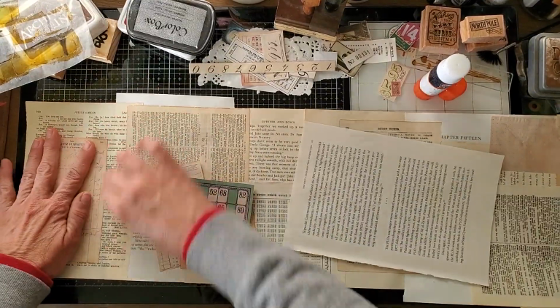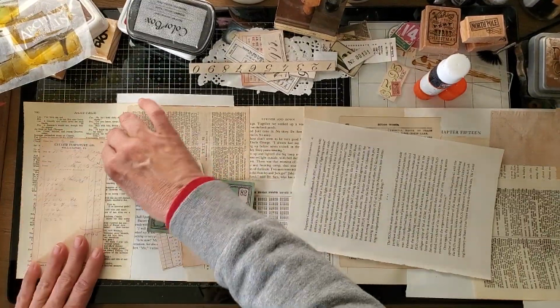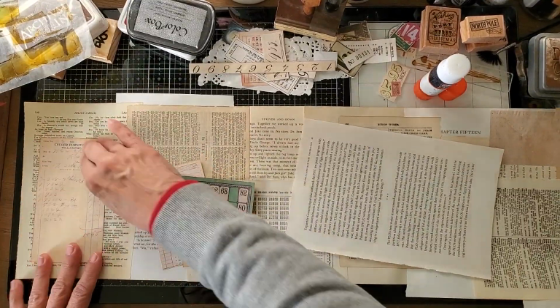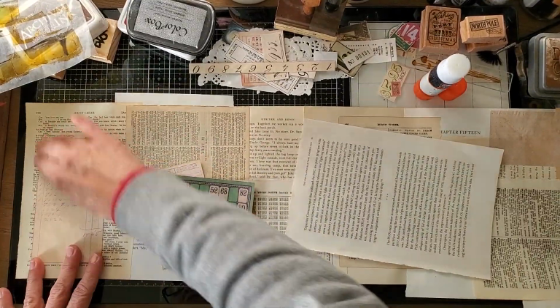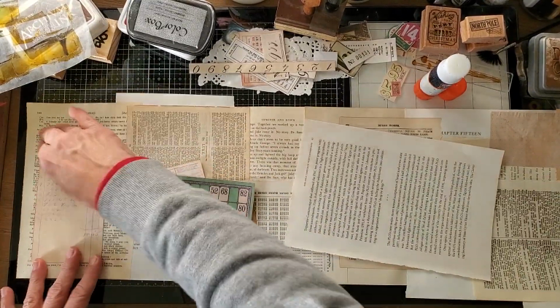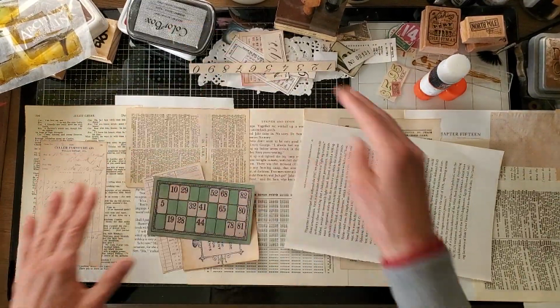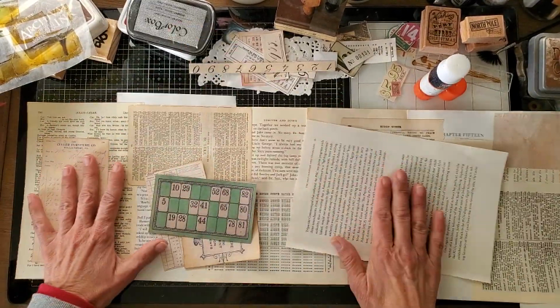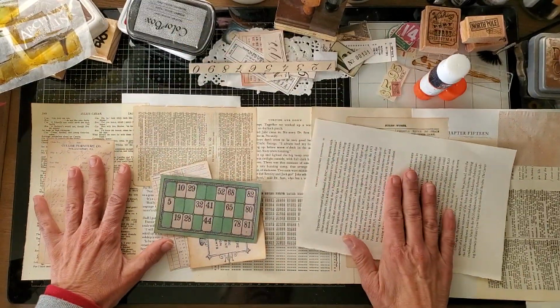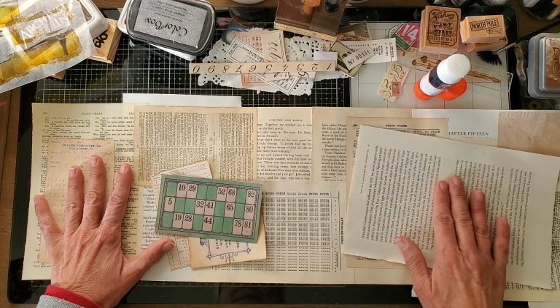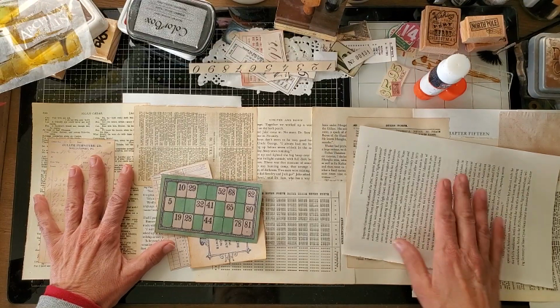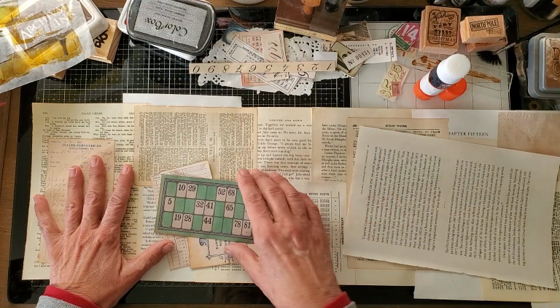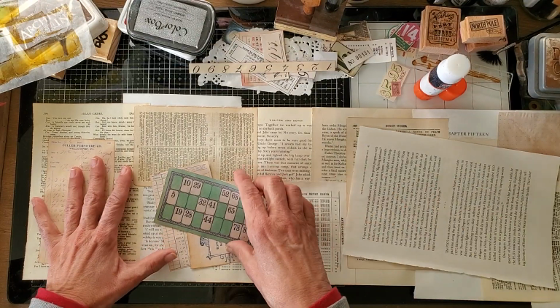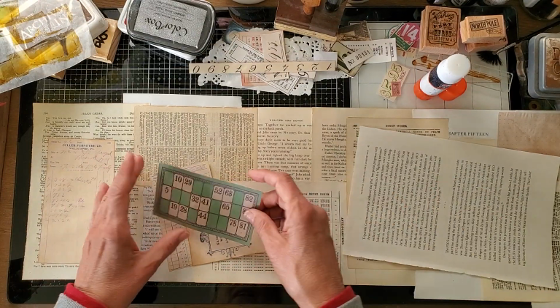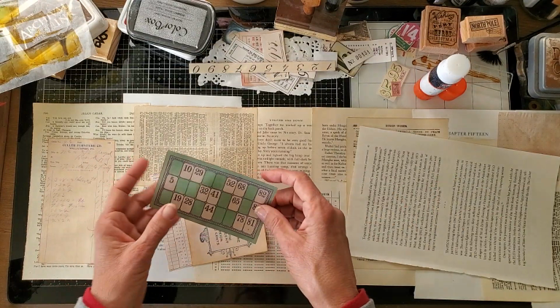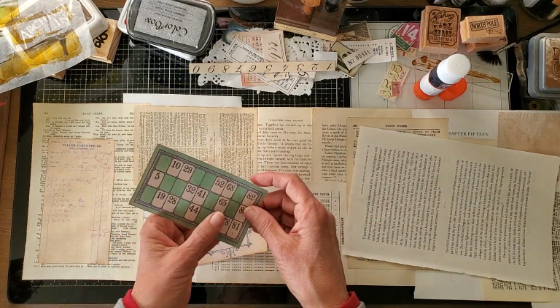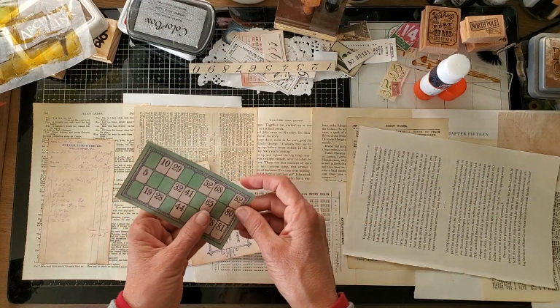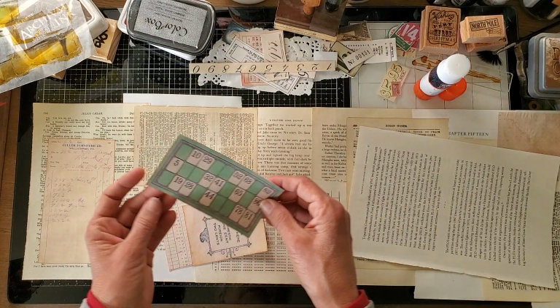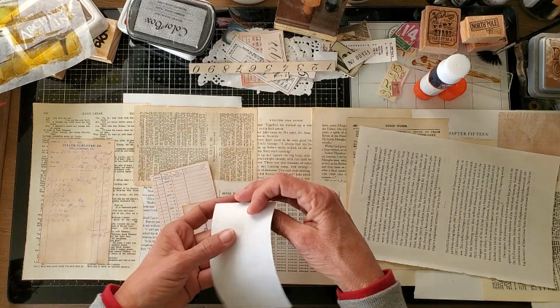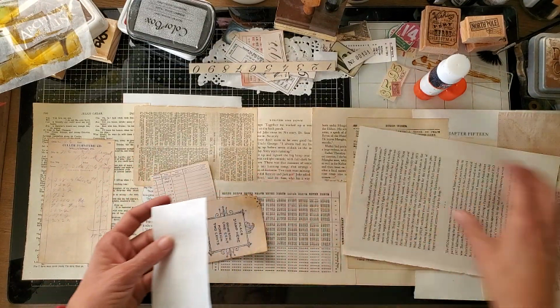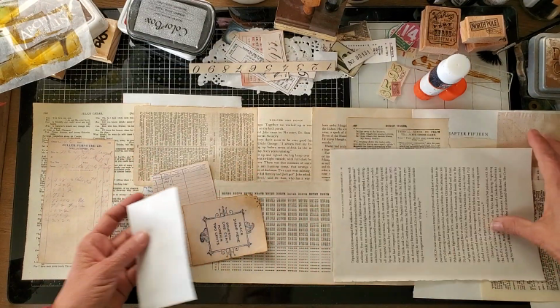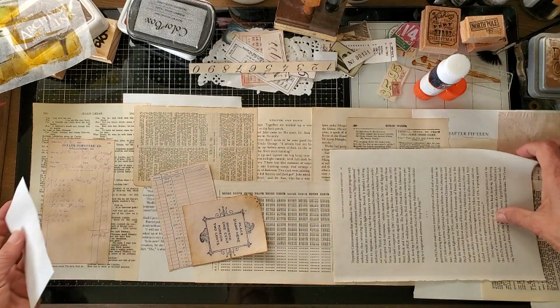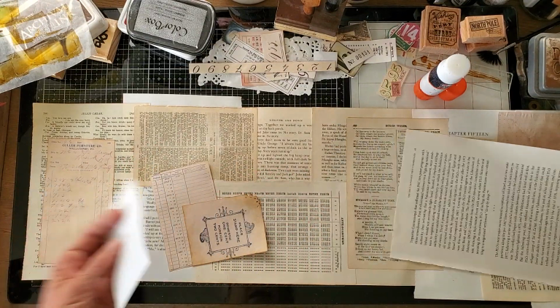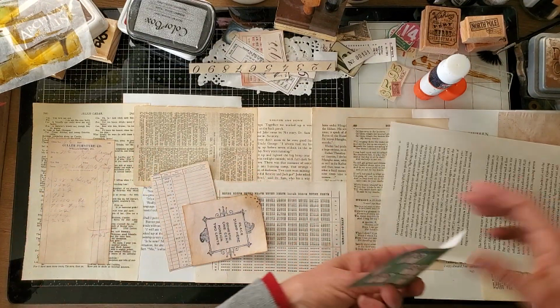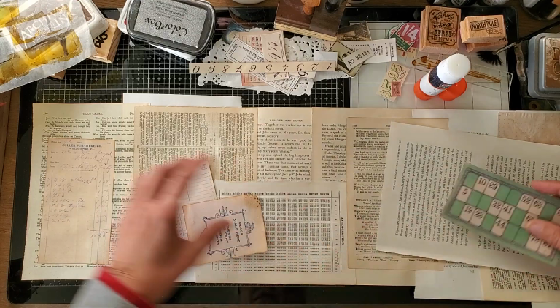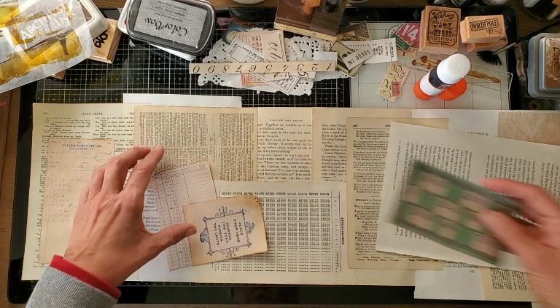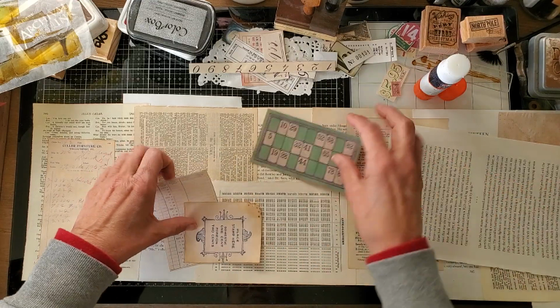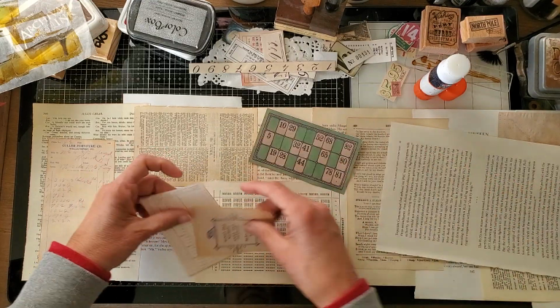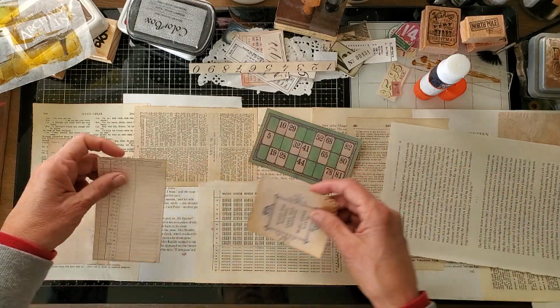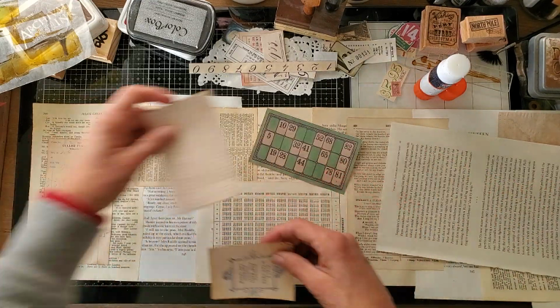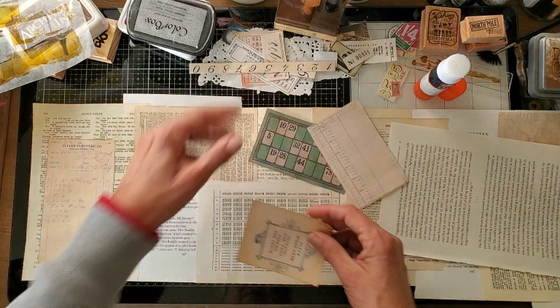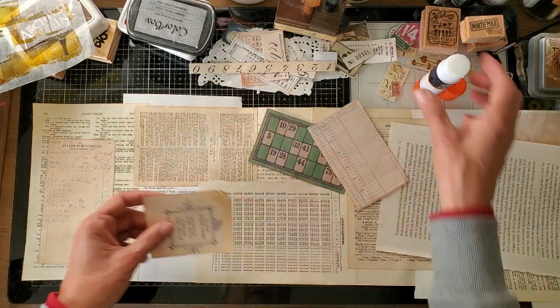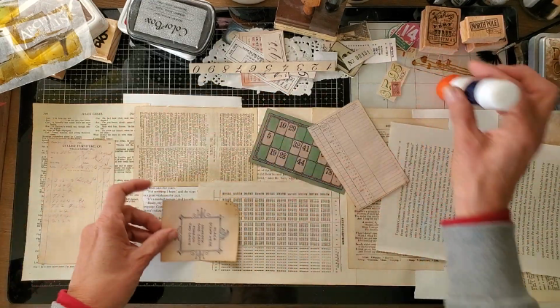At the end of the challenge, if I can get it finished and complete all of her challenge elements, she has what she calls a VIP party — a virtual internet party where she gives away digitals and we make things together in a live YouTube. That's going to be kind of fun if I can manage it. I'm going to use a few of her digitals here on these book pages.